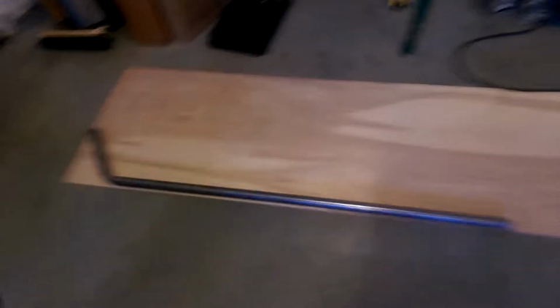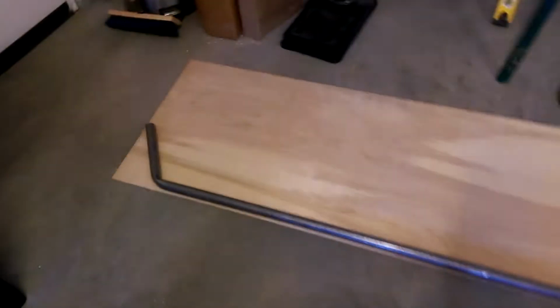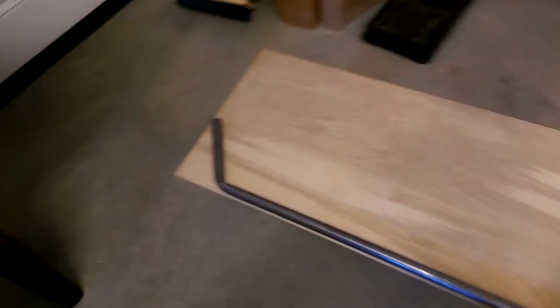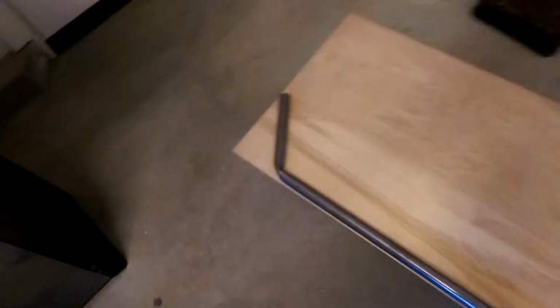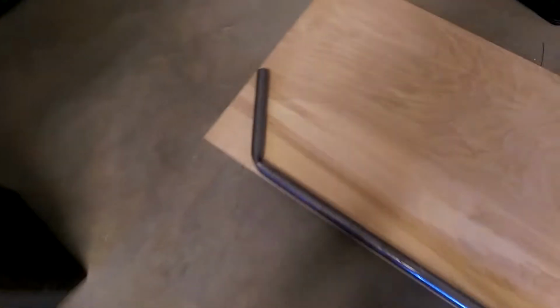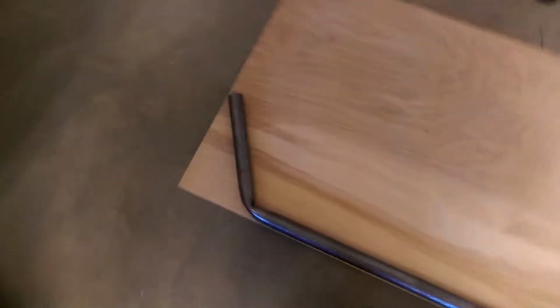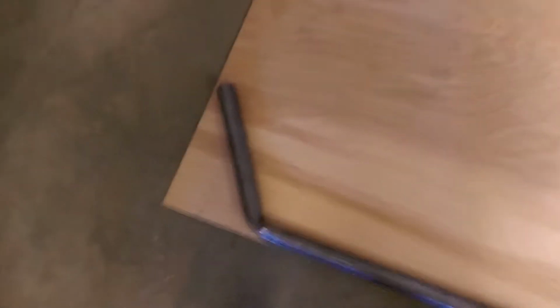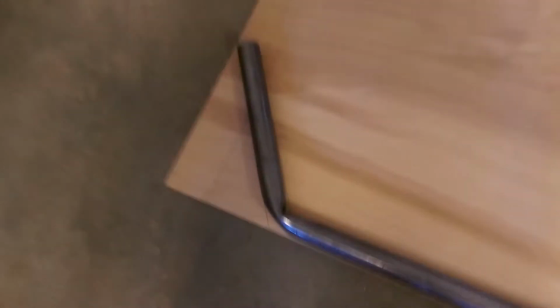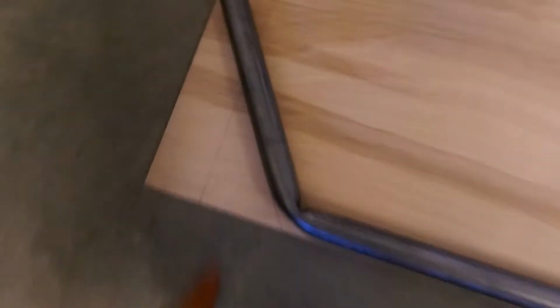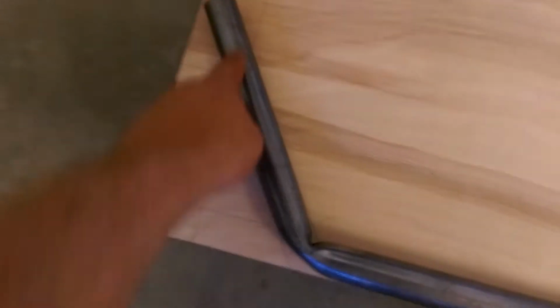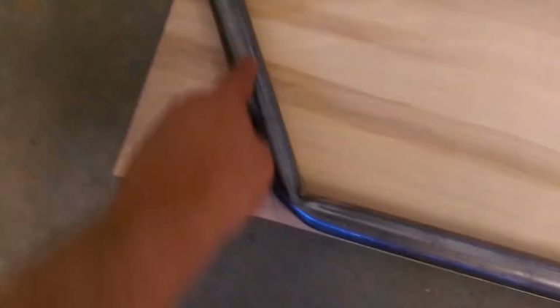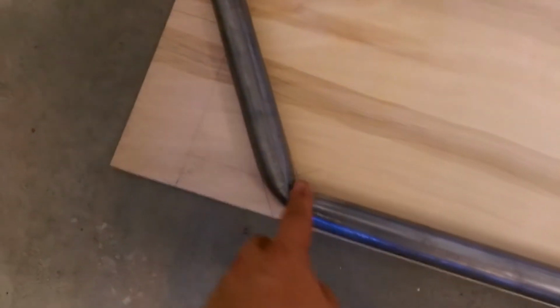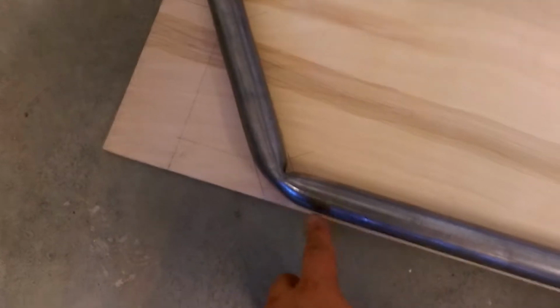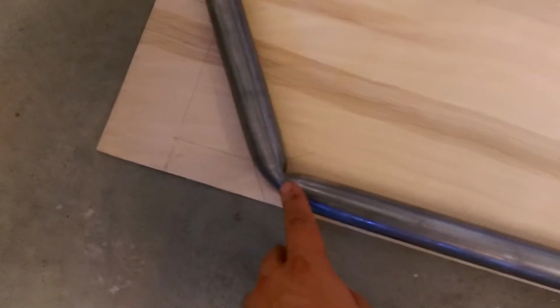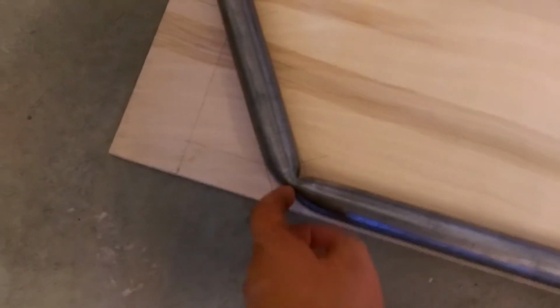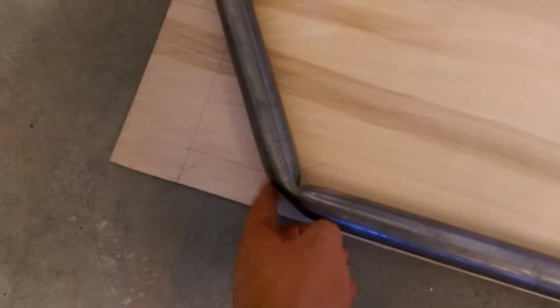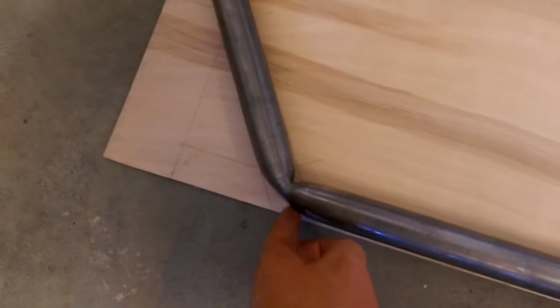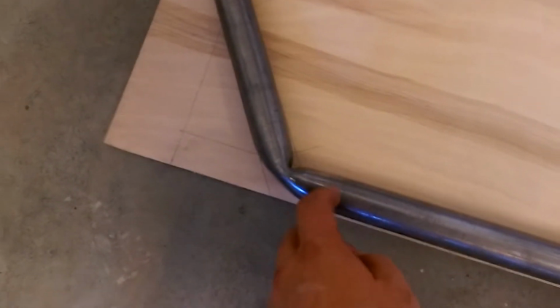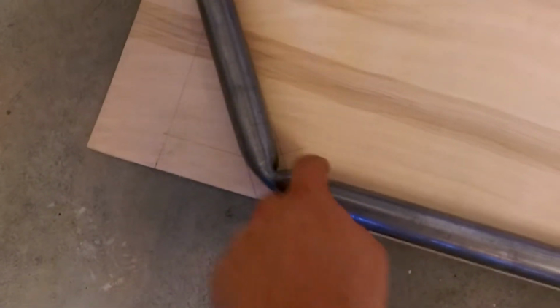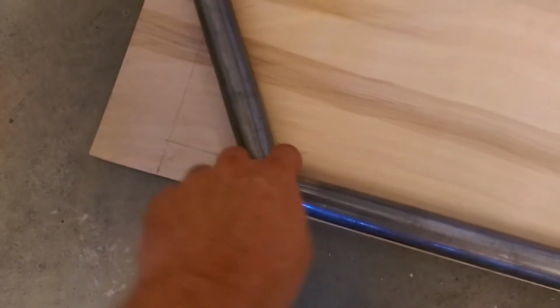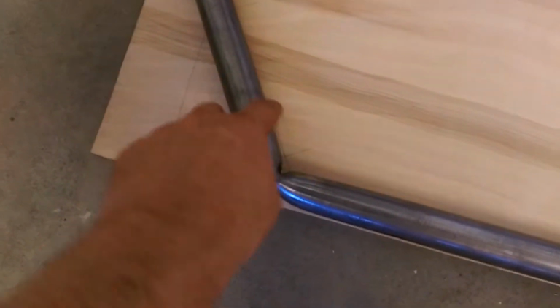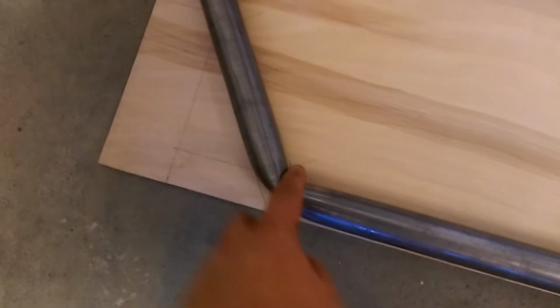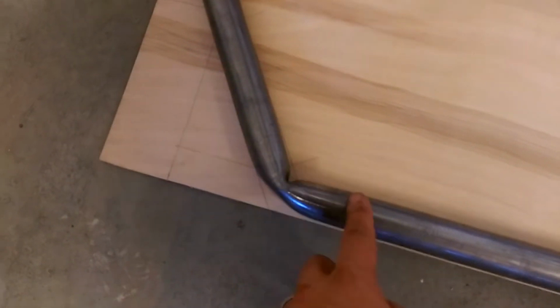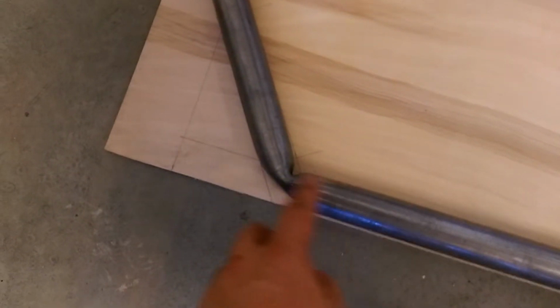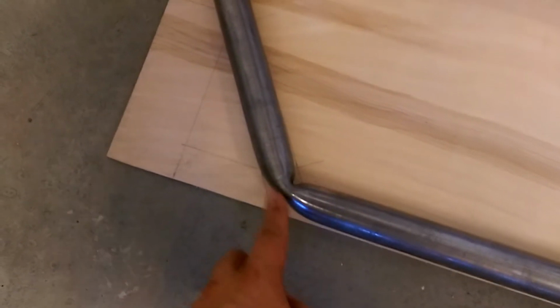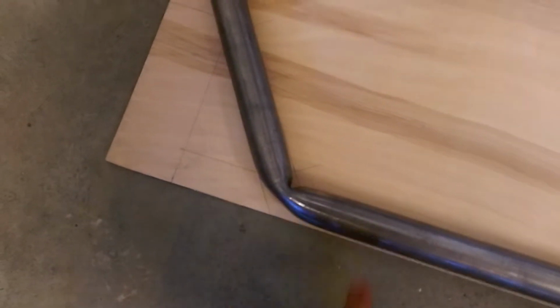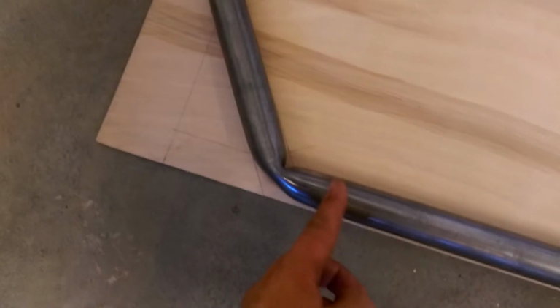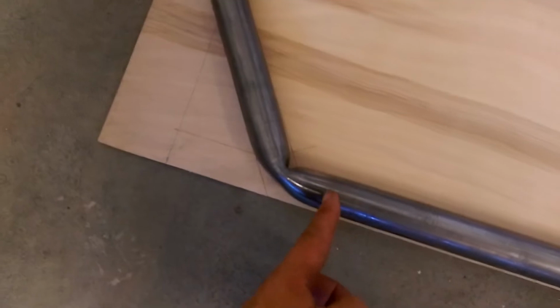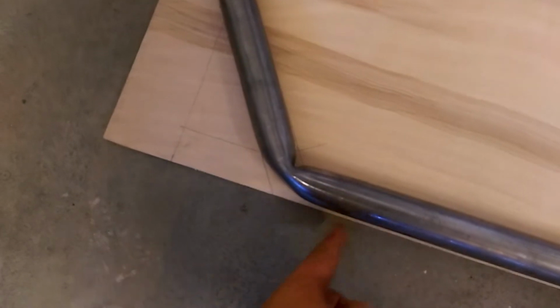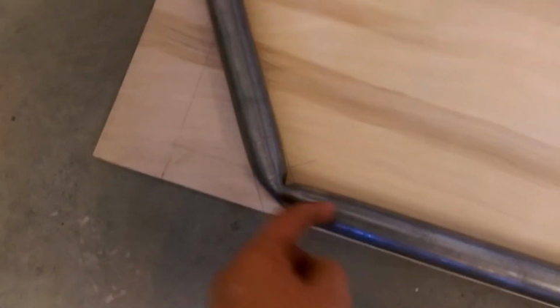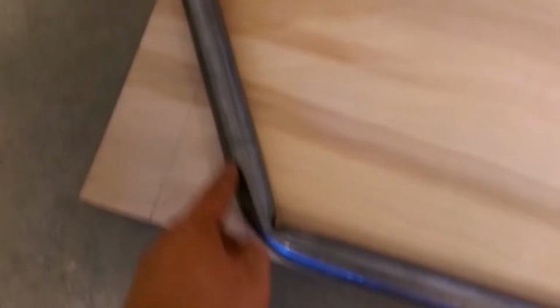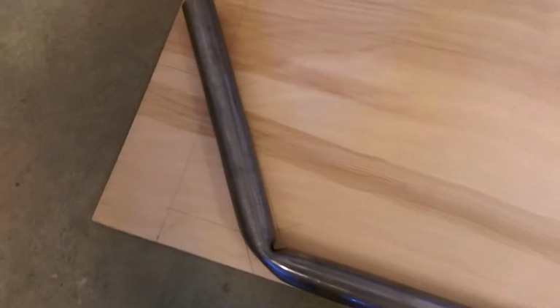...was kind of disastrous. I've got the right angle but as you can see, that is far from a smooth bend — it's kind of crimped it. So I'm going to have to chop this off and have another go.